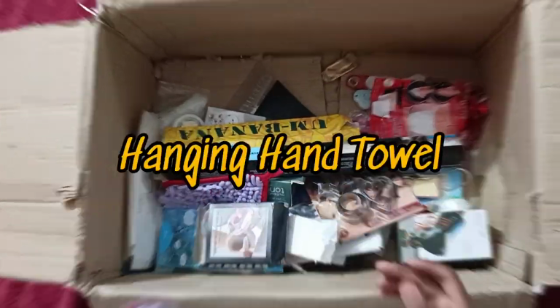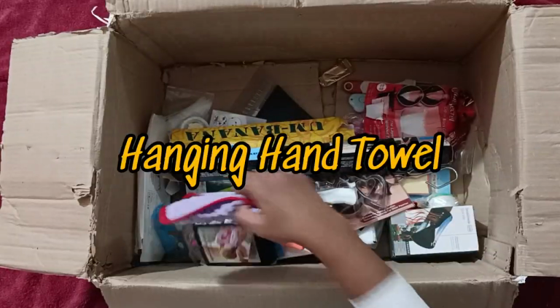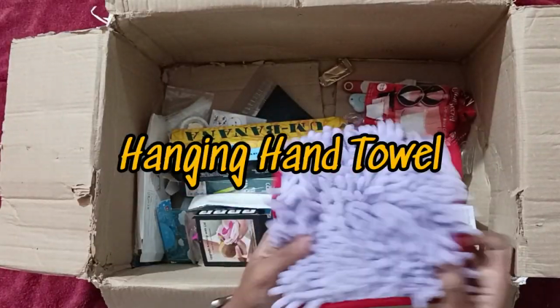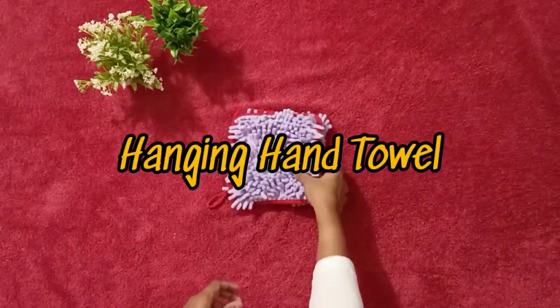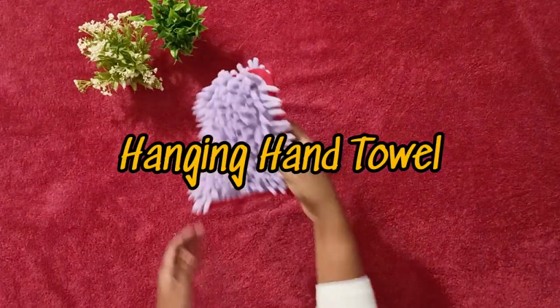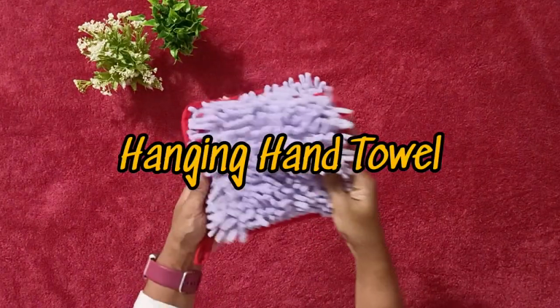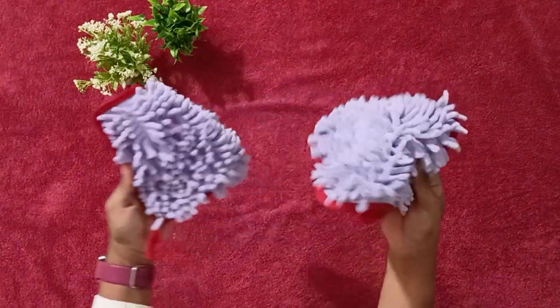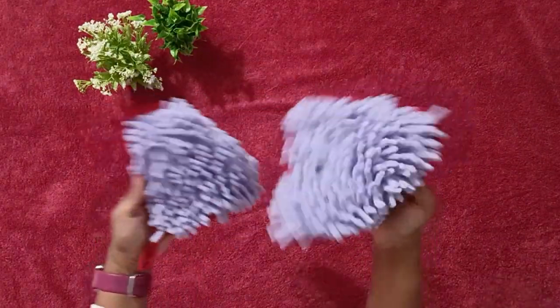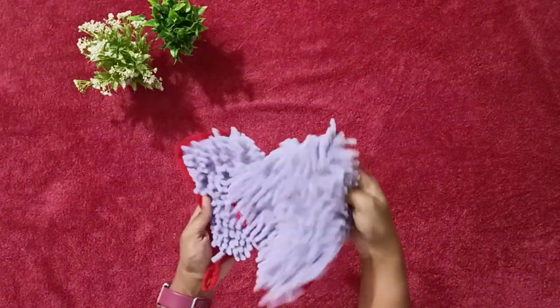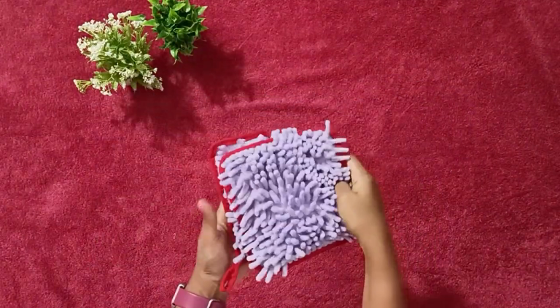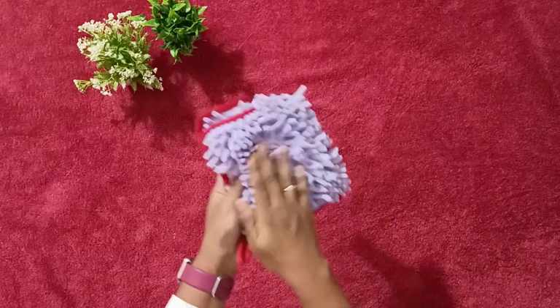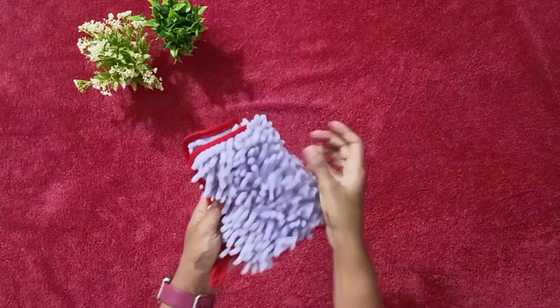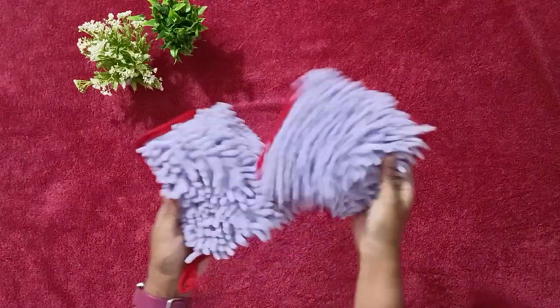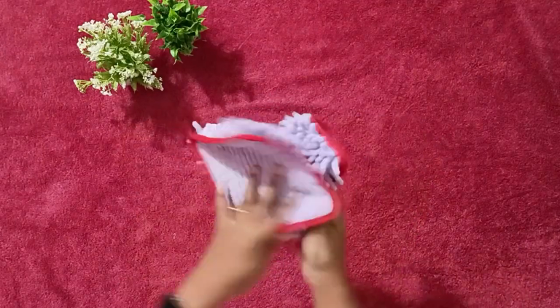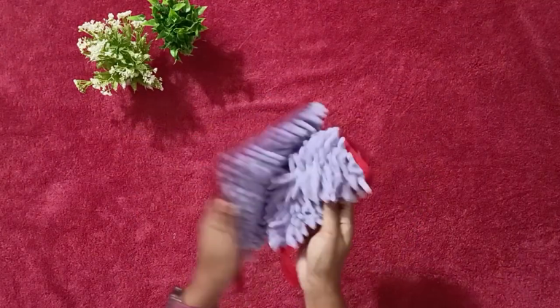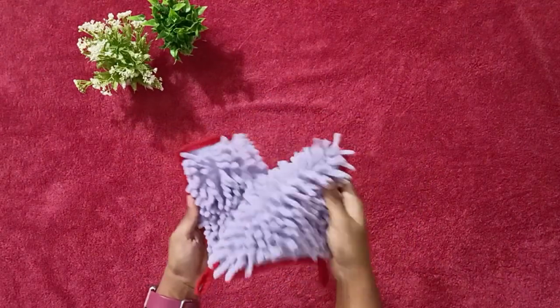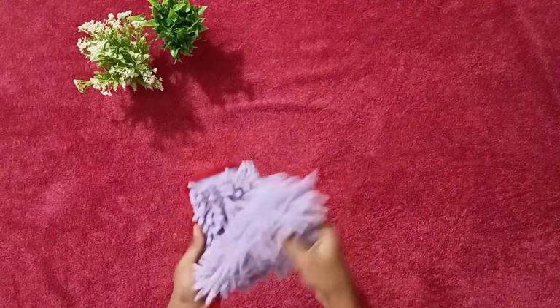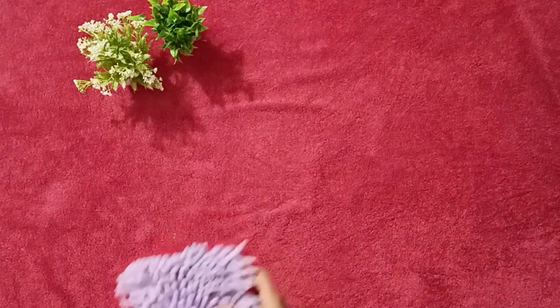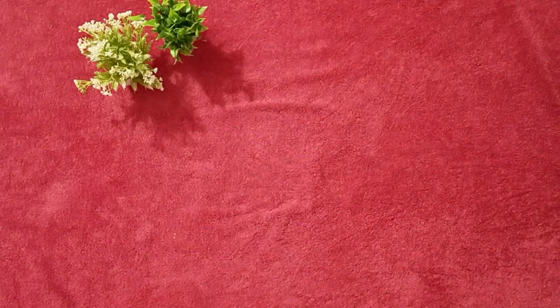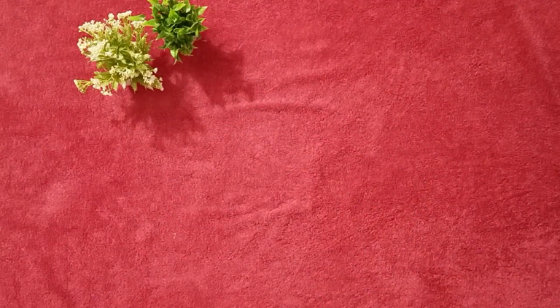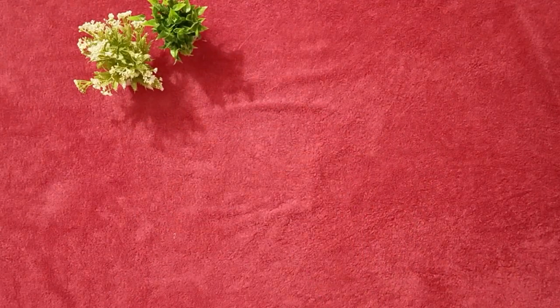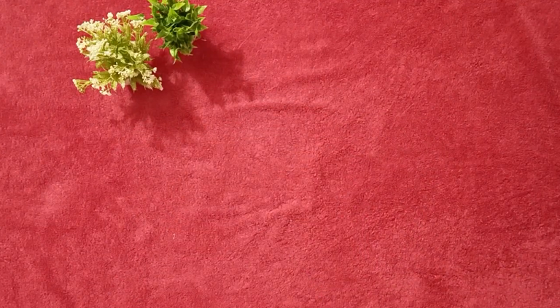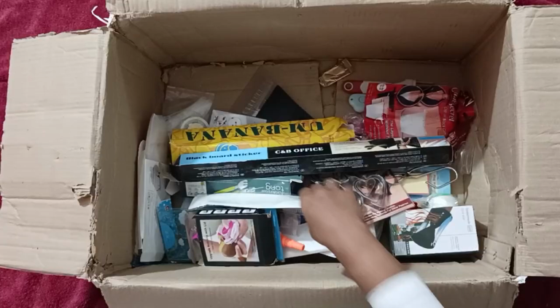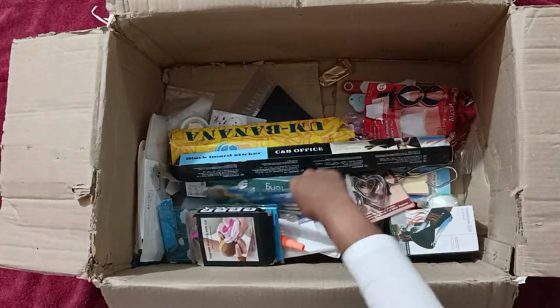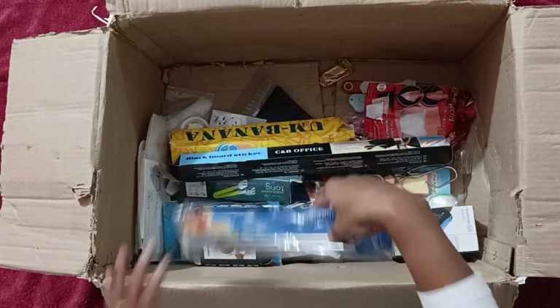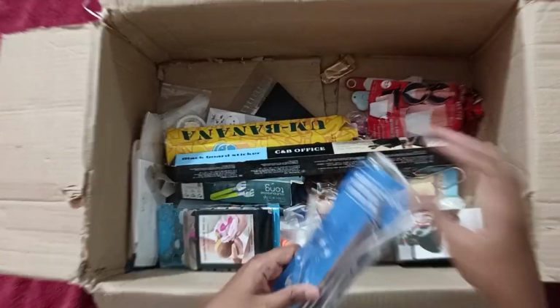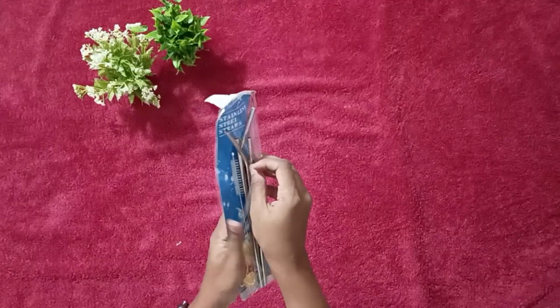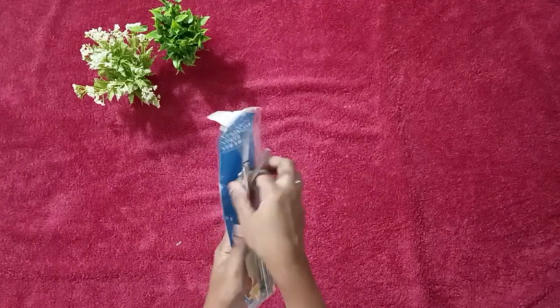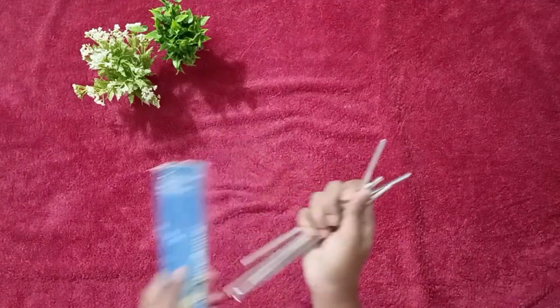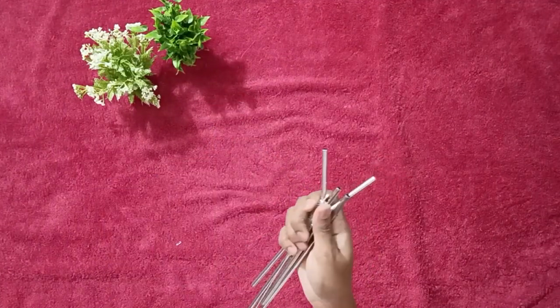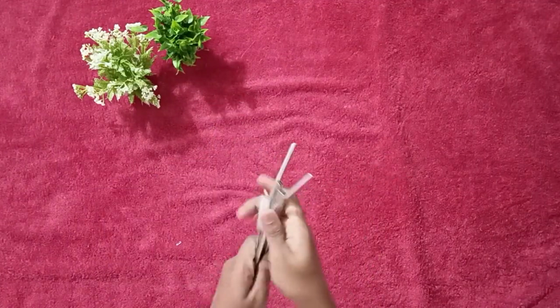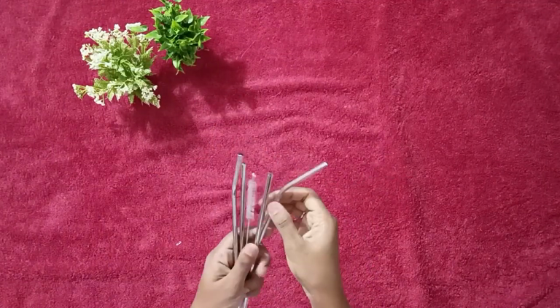Finally something cute! This is a kitchen hand cover holder. It's a hanging one. Let's move on to the next one.